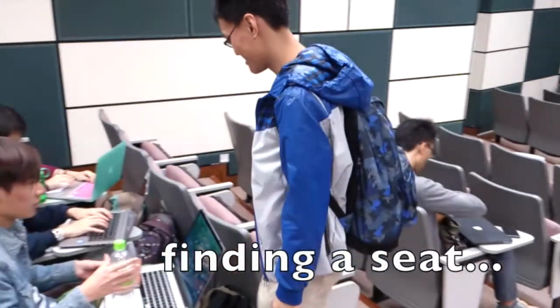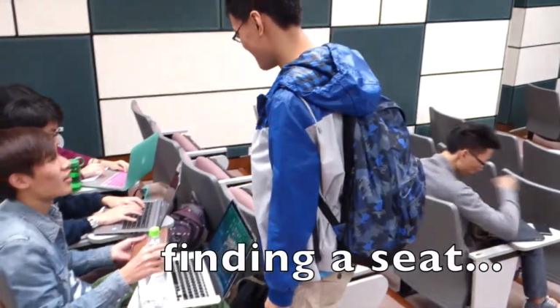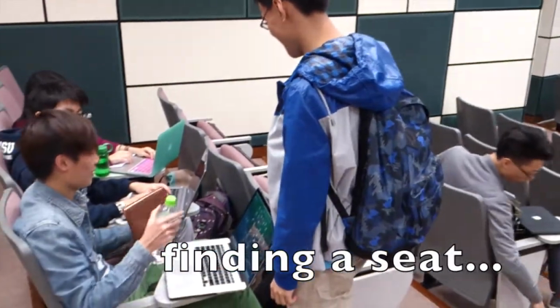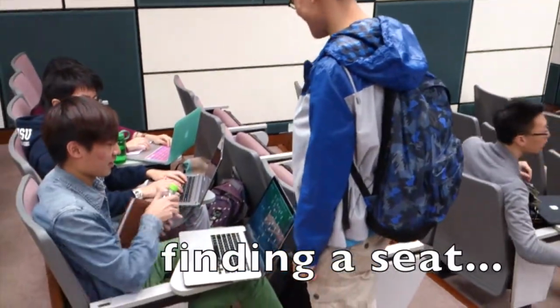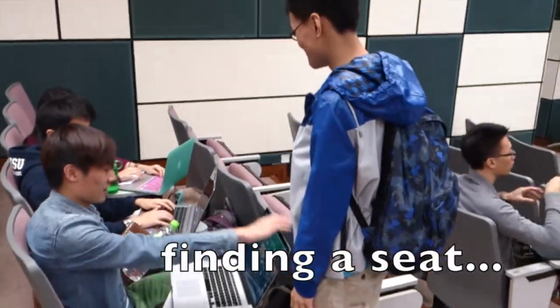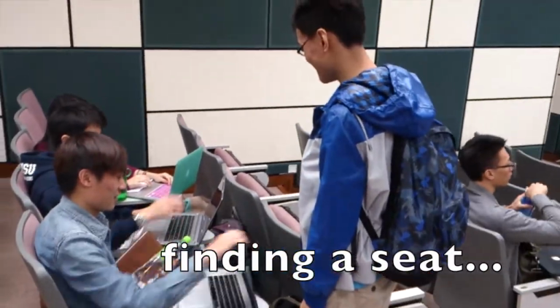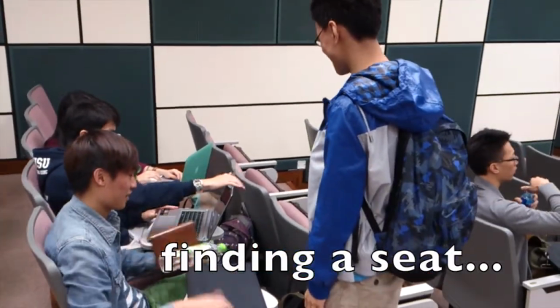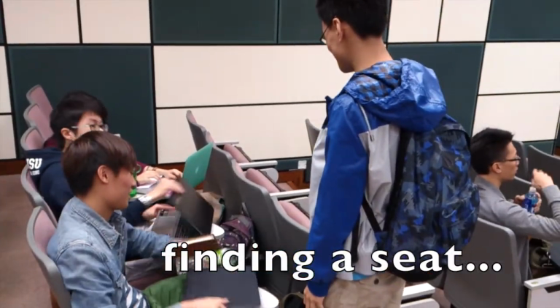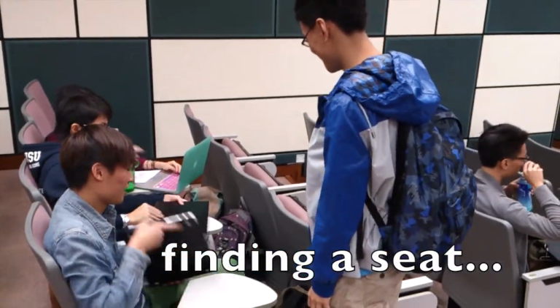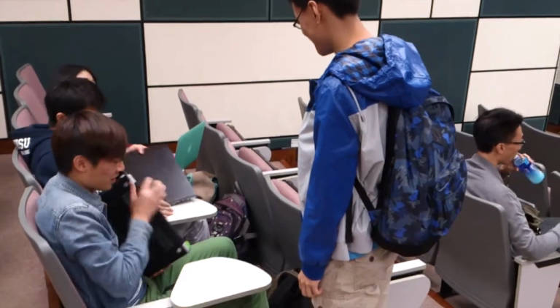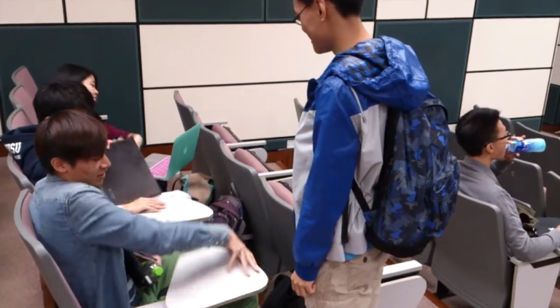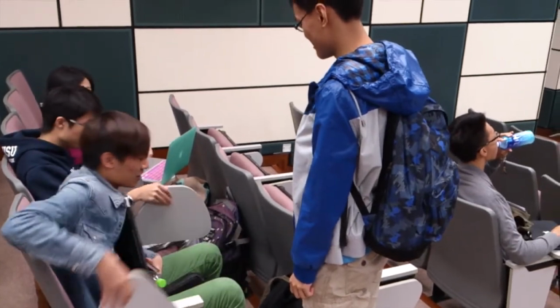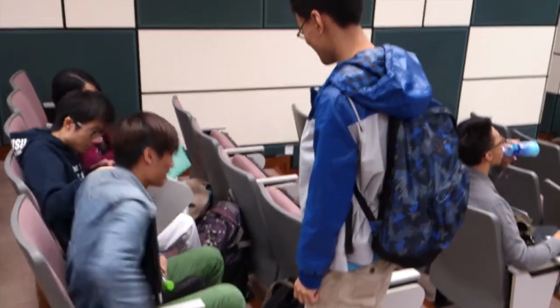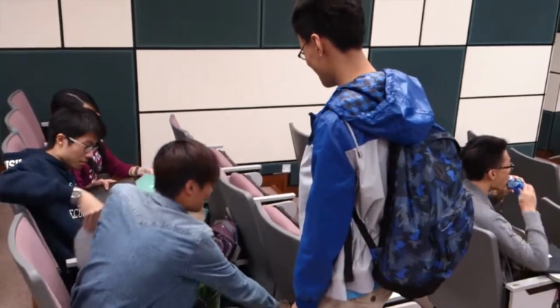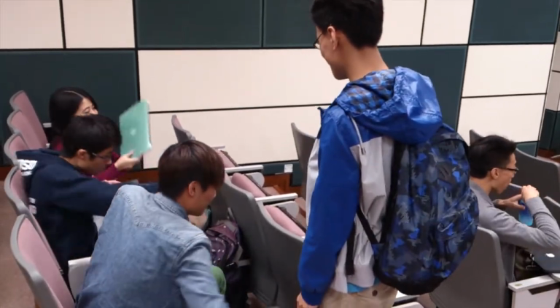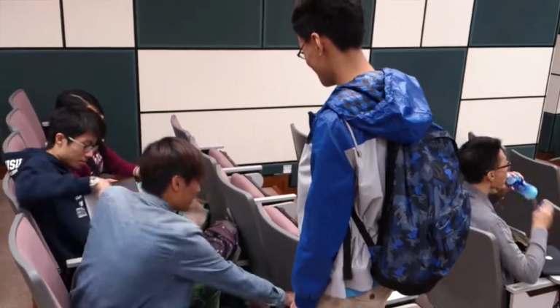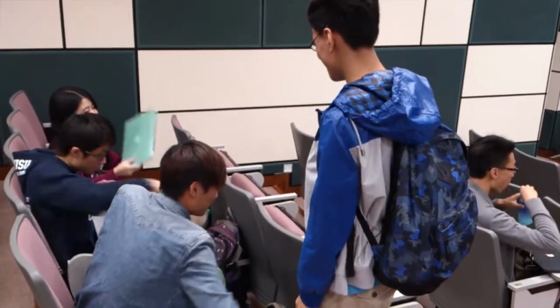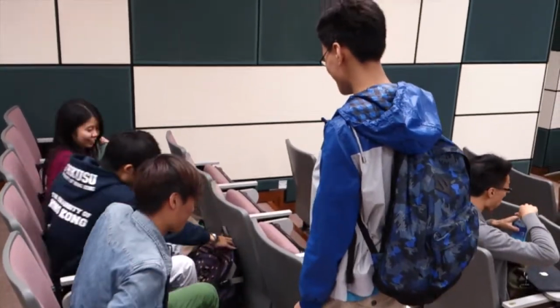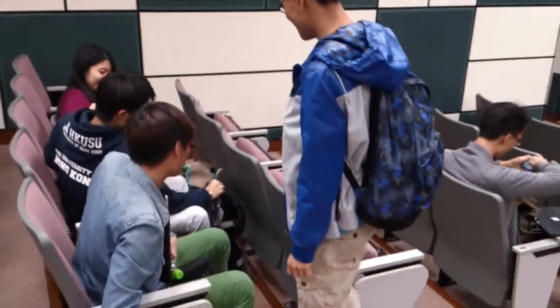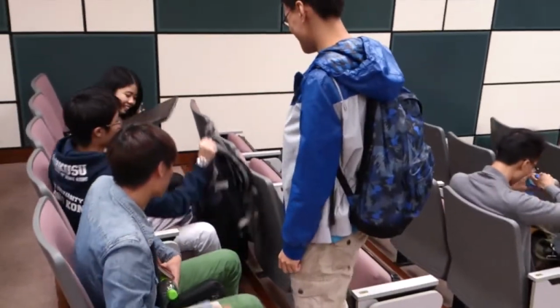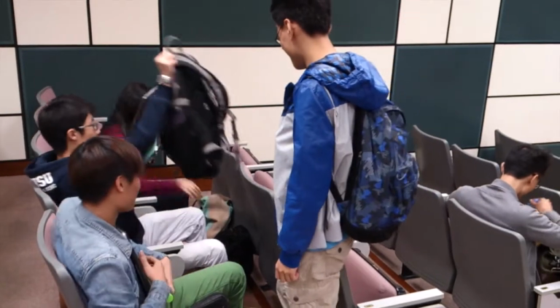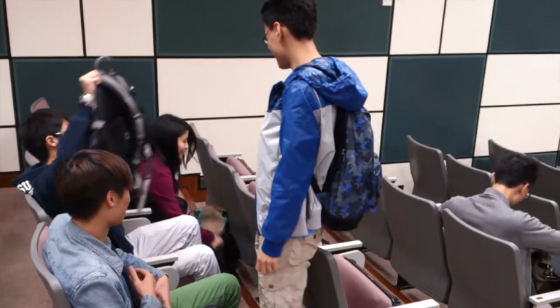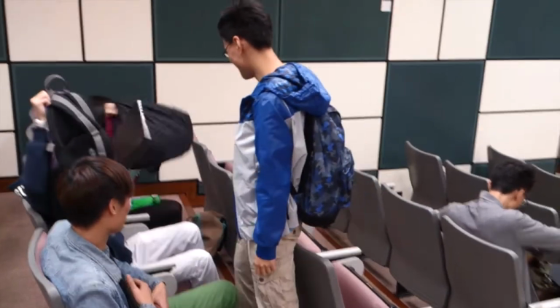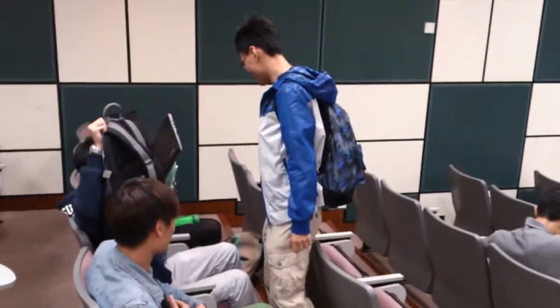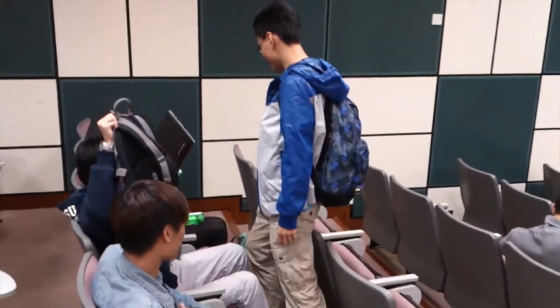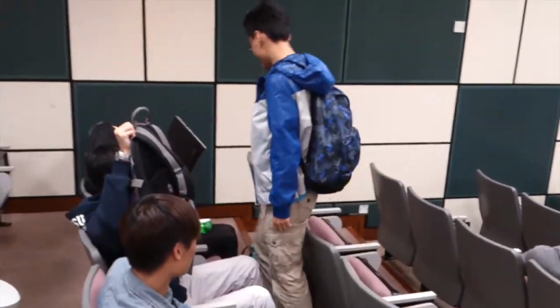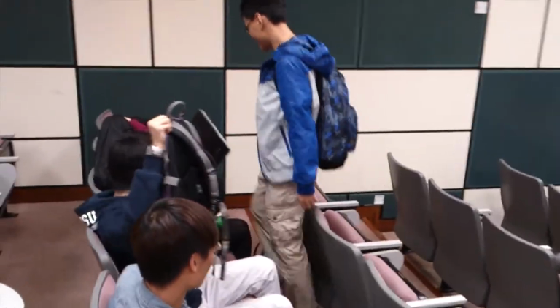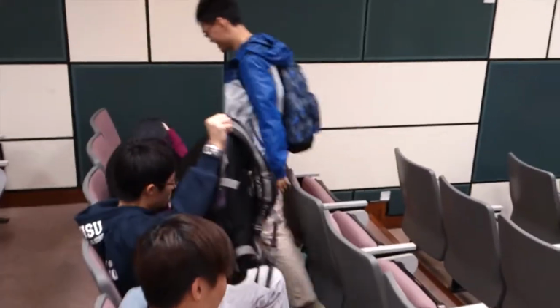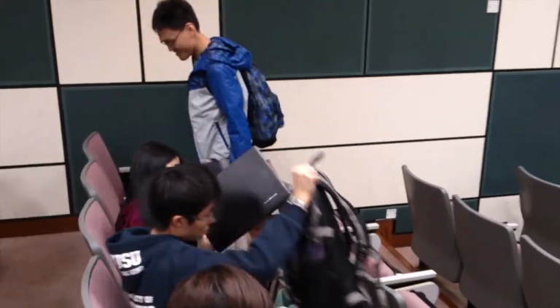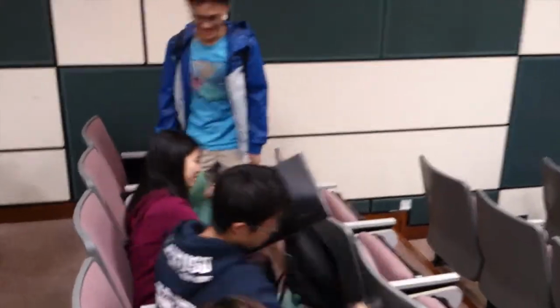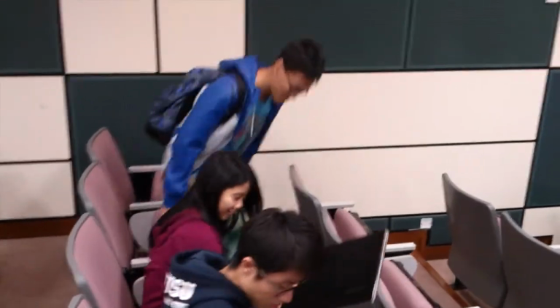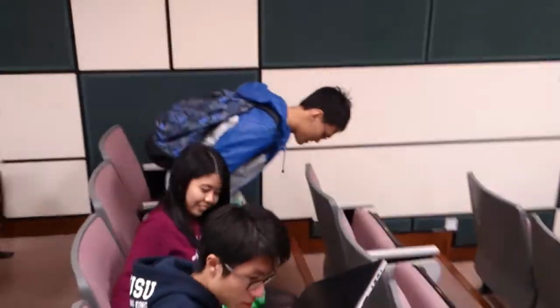He is now finding a seat in the lecture hall, but every seat near the corridor has been occupied. To get to the seat inside, he must require the ones sitting there to pick up their belongings to allow him in, which is really inconvenient.